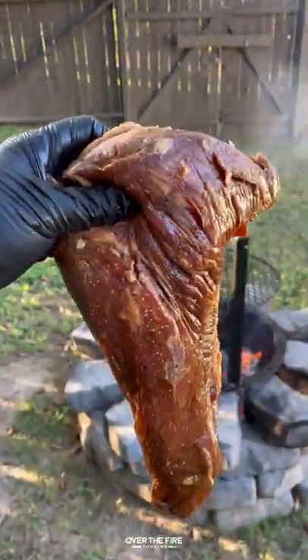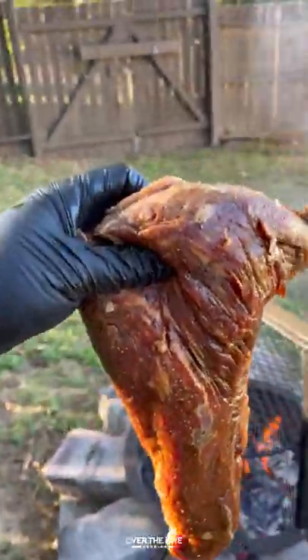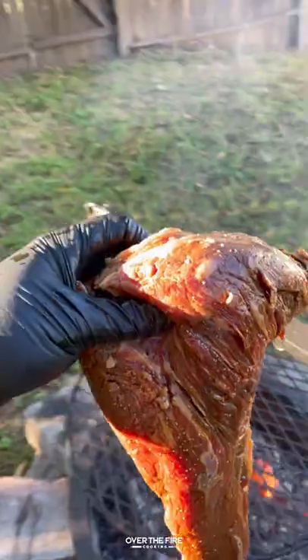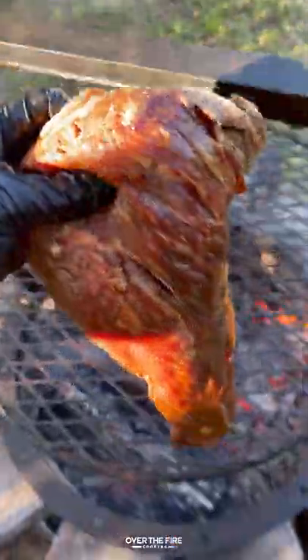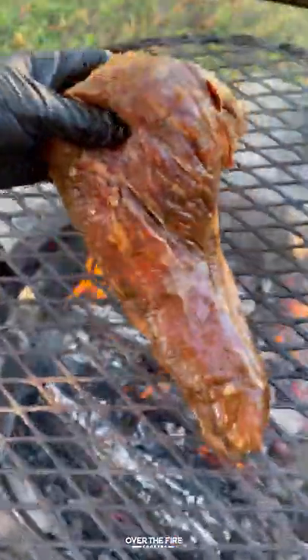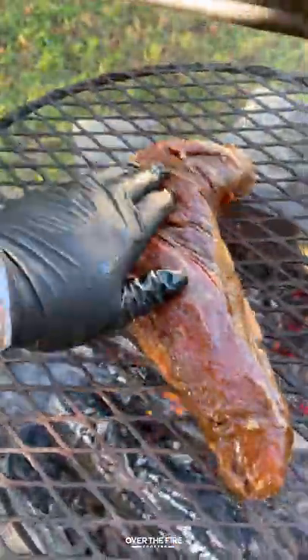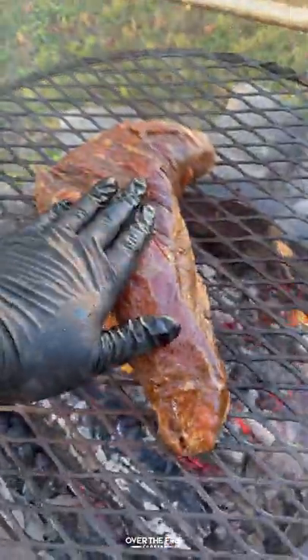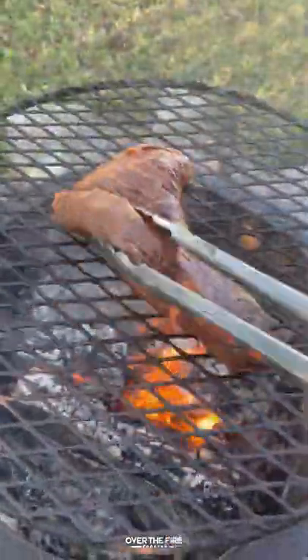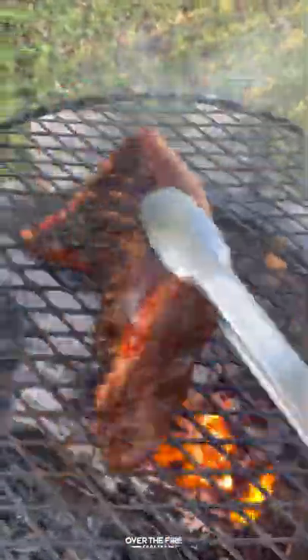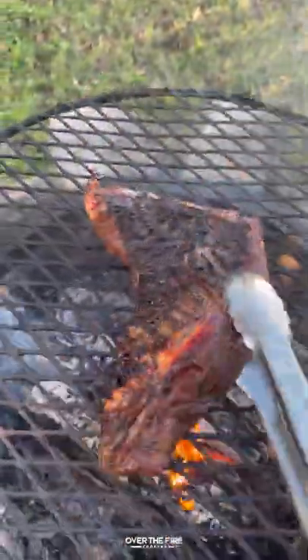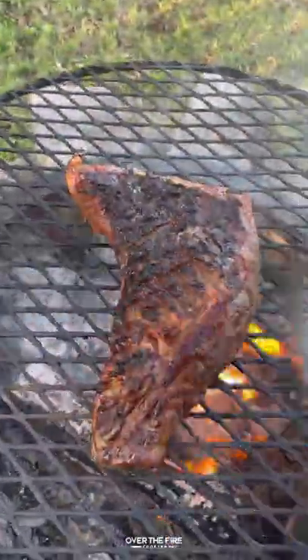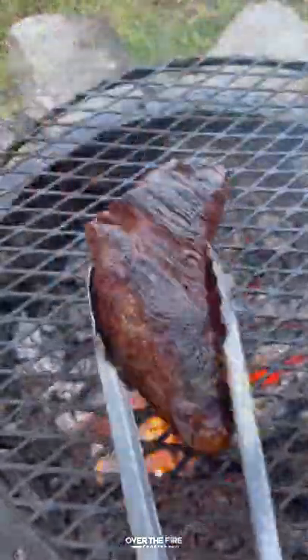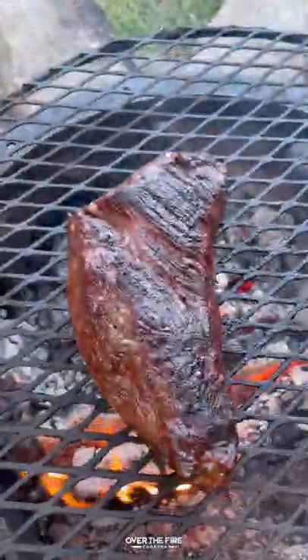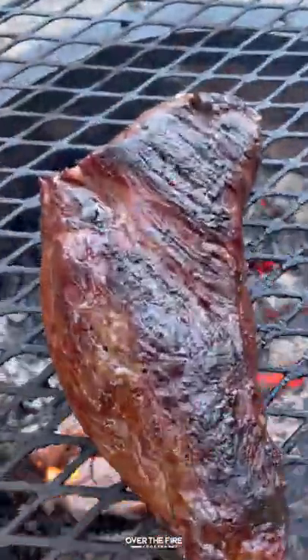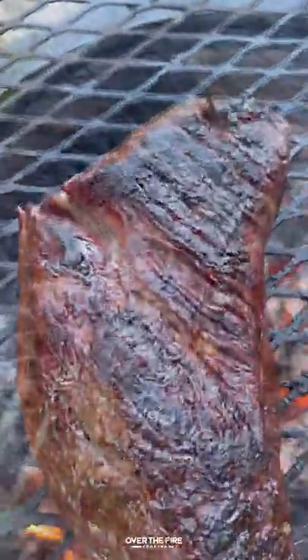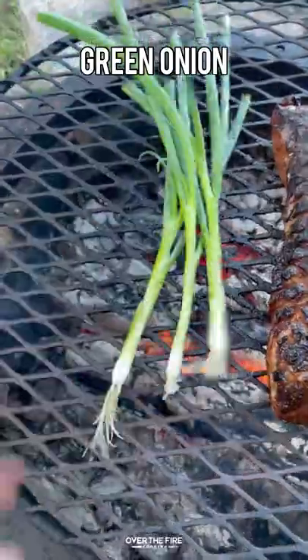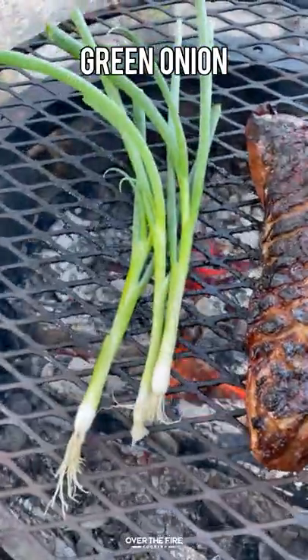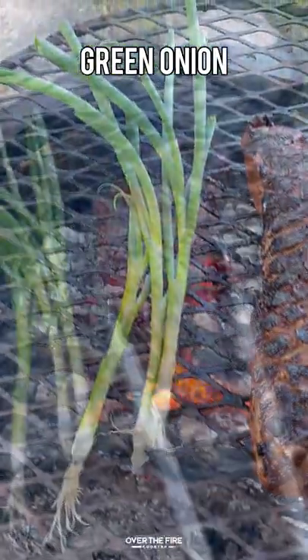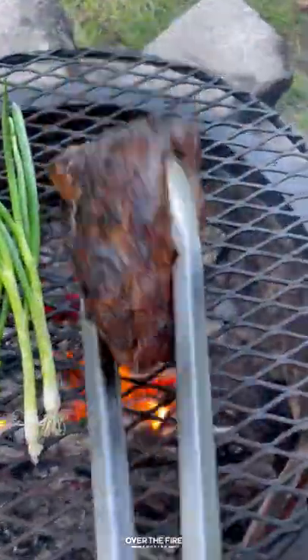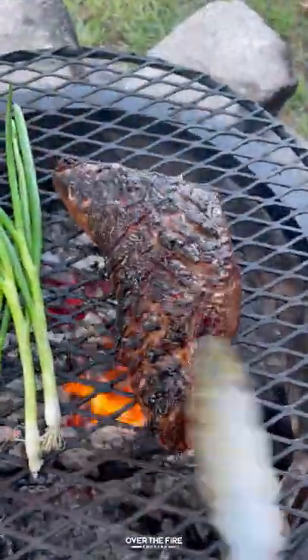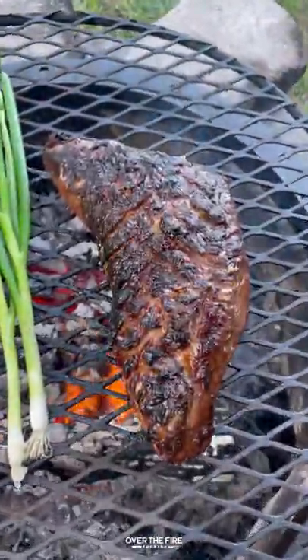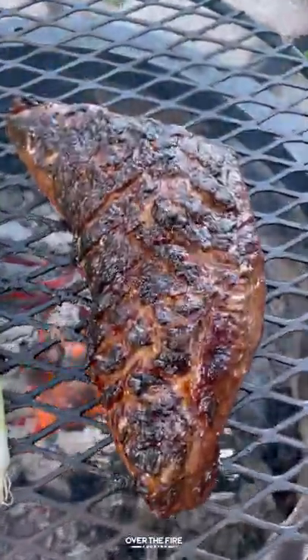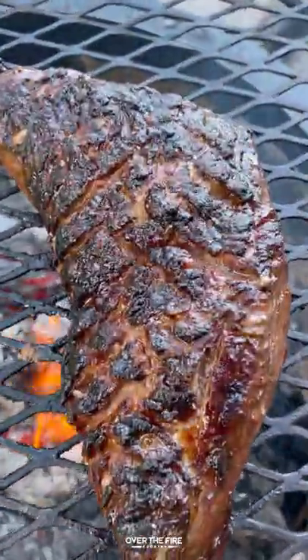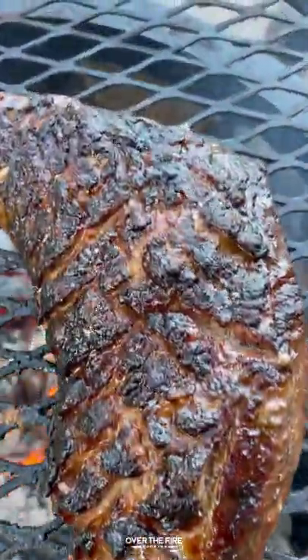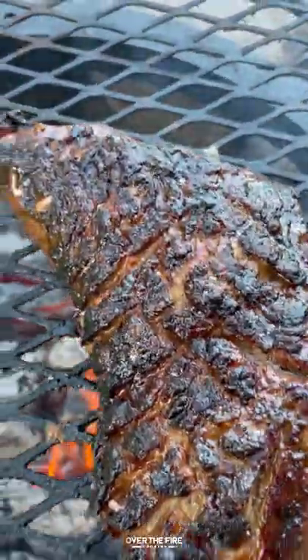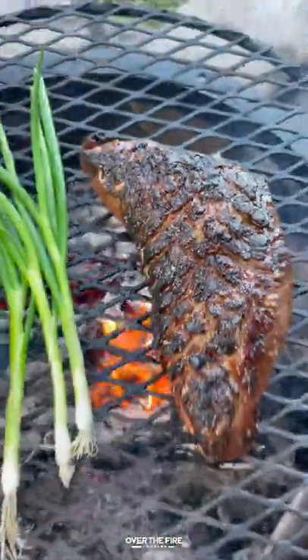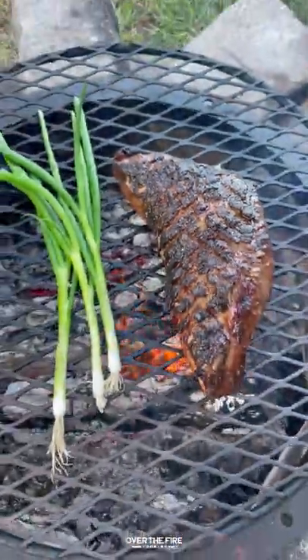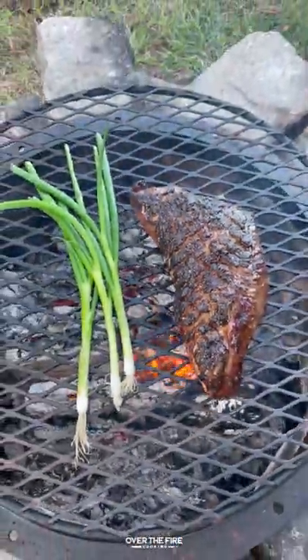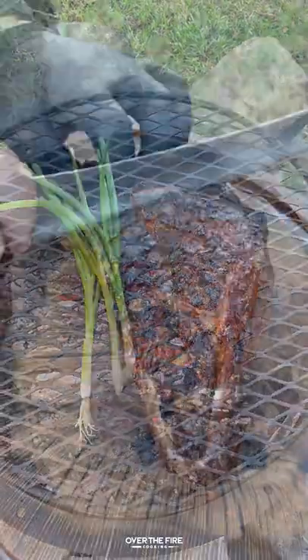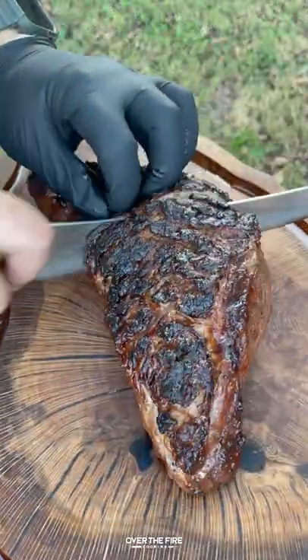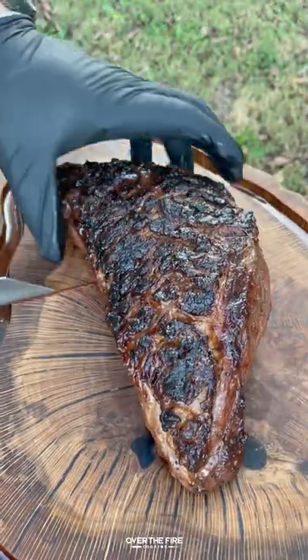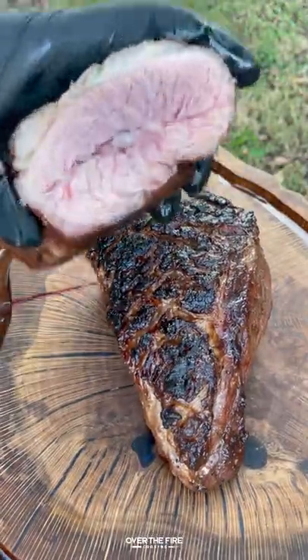I'm going to cook this tri-tip for about 20 to 30 minutes until it's 130 degrees internal. Charring up some green onions. Once the steak is ready to go, let it rest.